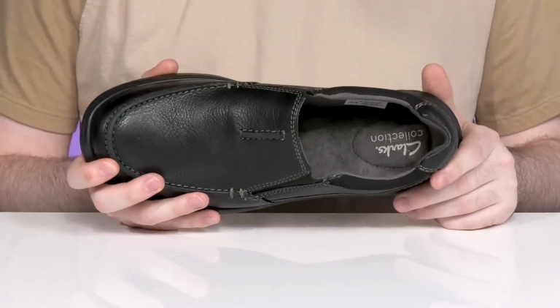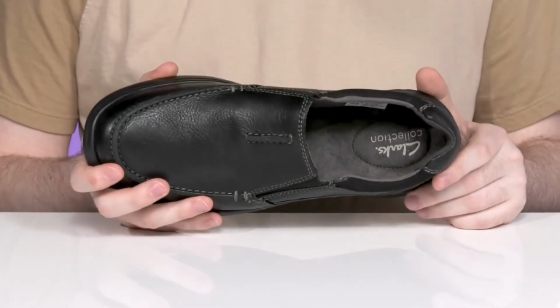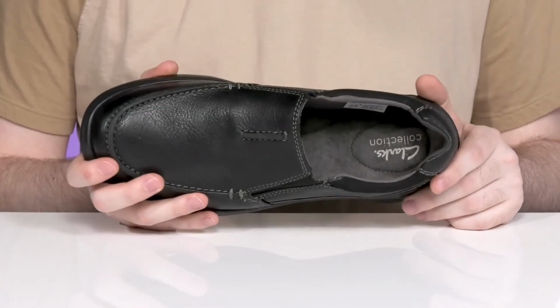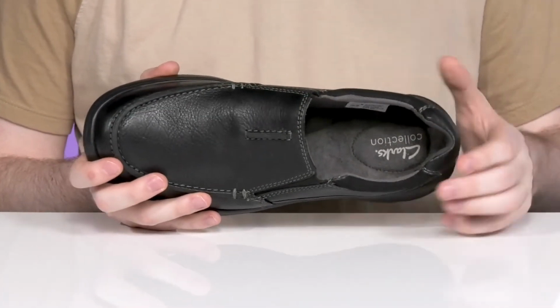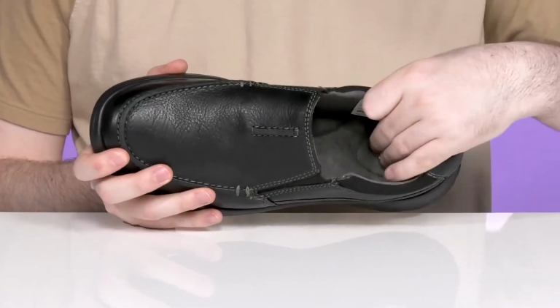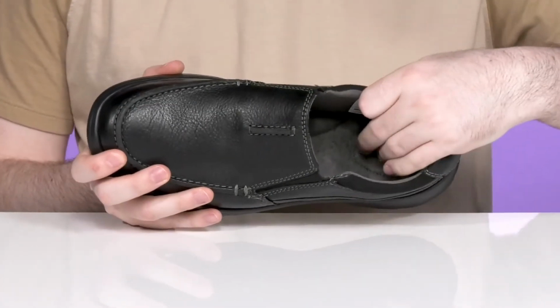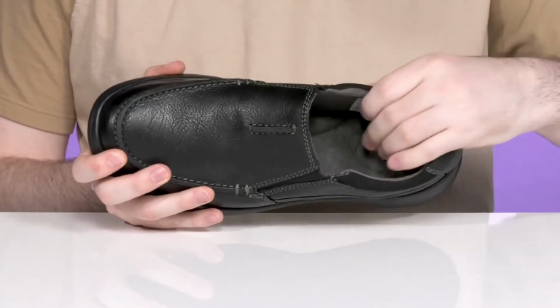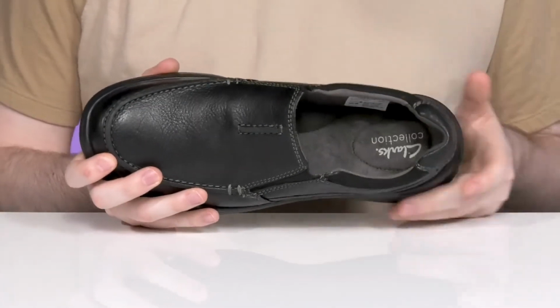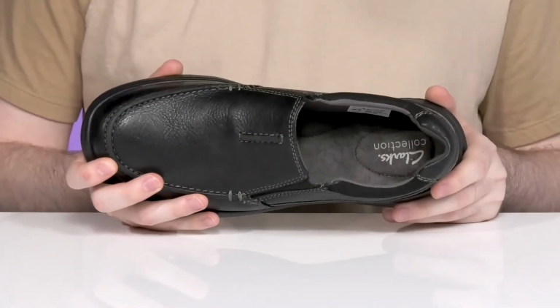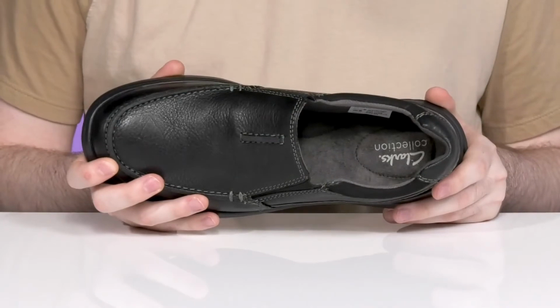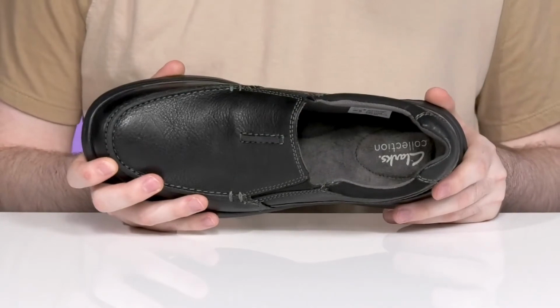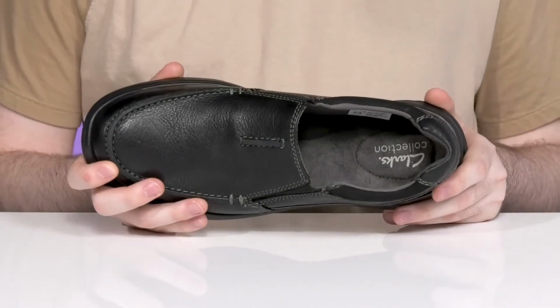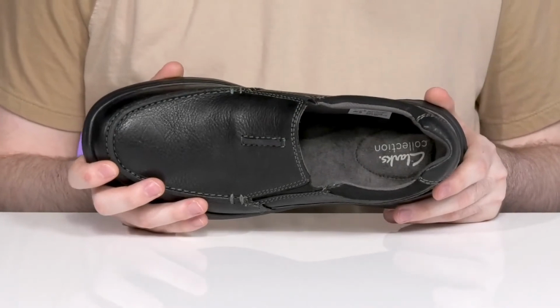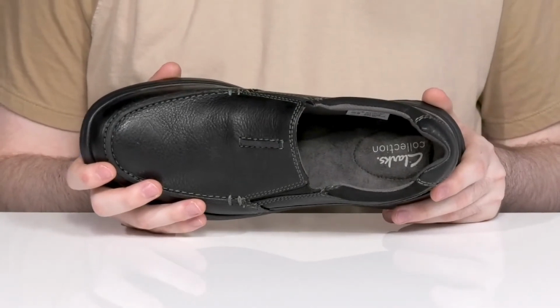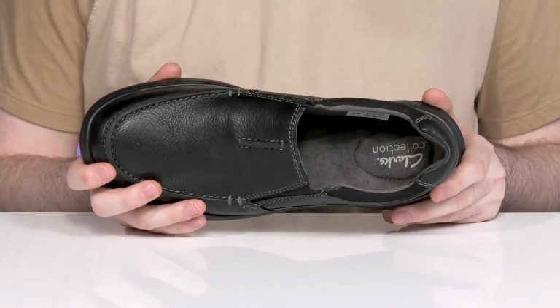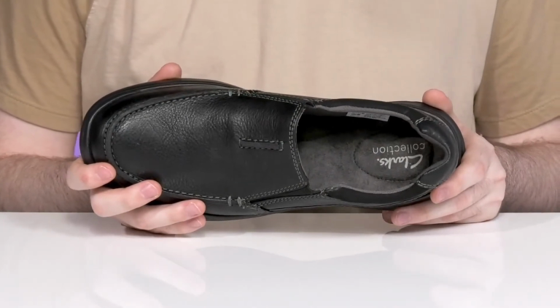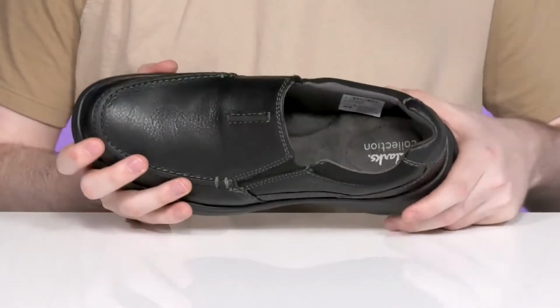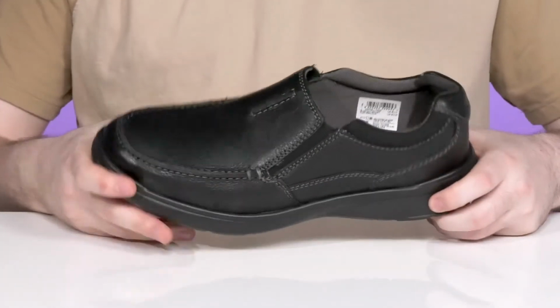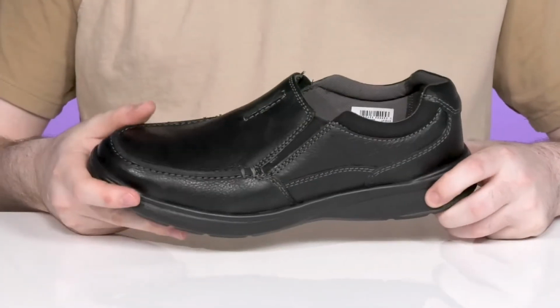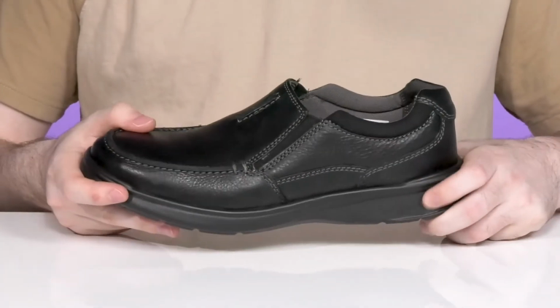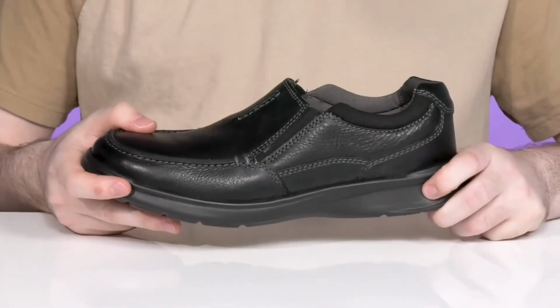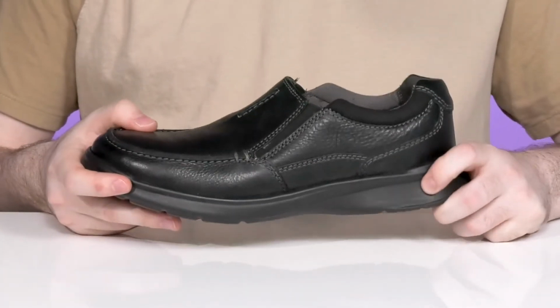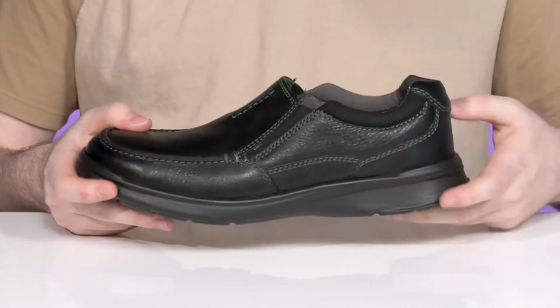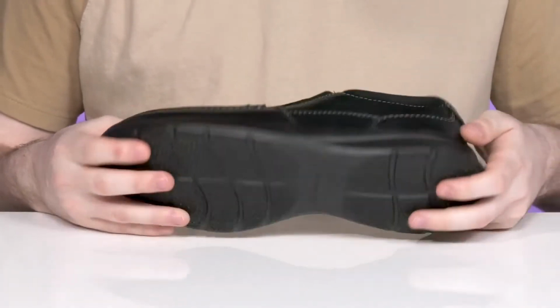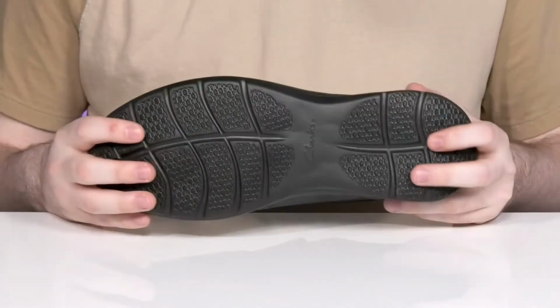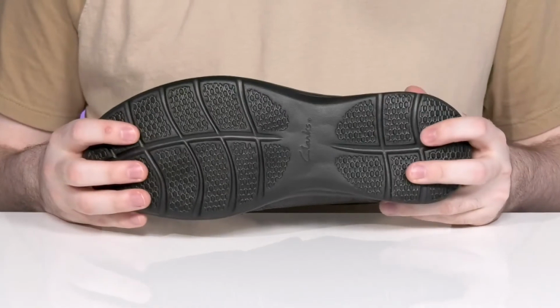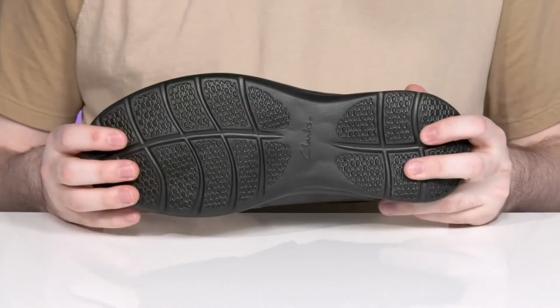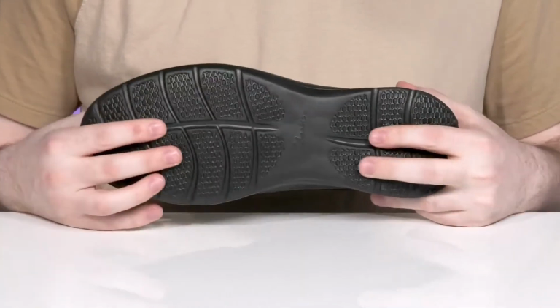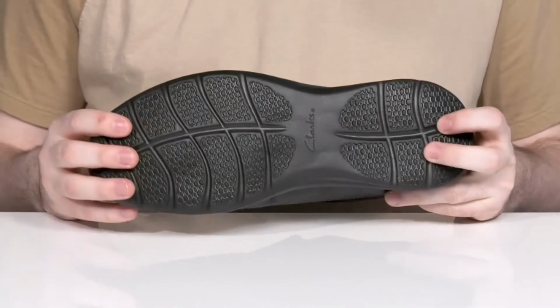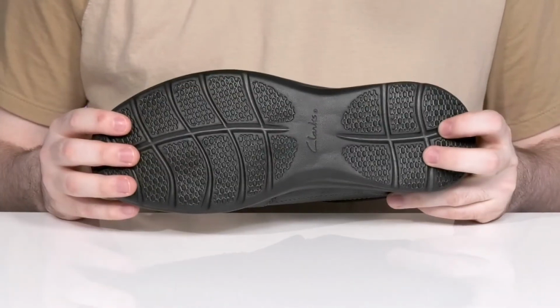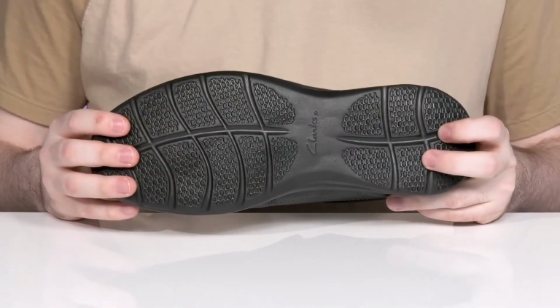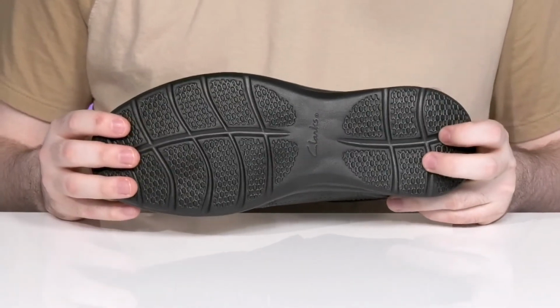Inside it has reinforcement on the heel with some extra padding for comfort, using a textile lining keeping it breathable and supportive throughout. The foam footbed in the bottom is made with OrthoLite, giving you fantastic underfoot cushioning. It also has a synthetic midsole and outsole making sure it's bouncy with a reliable grip underneath.